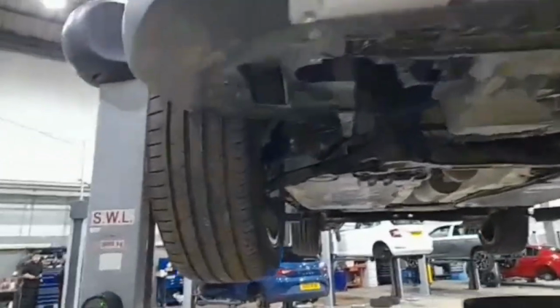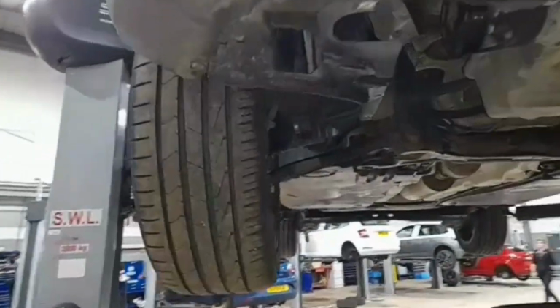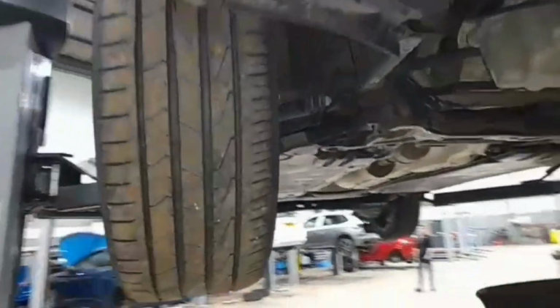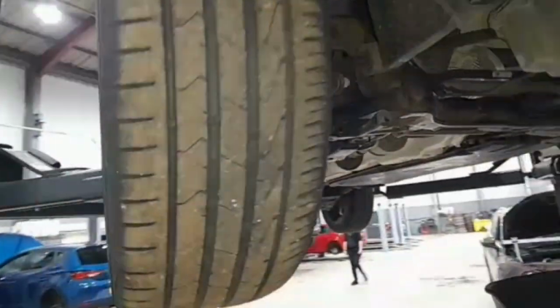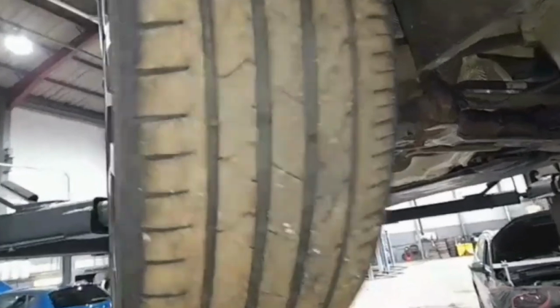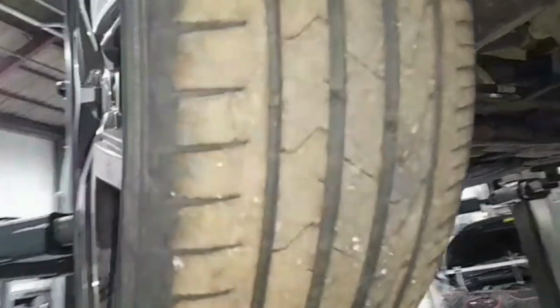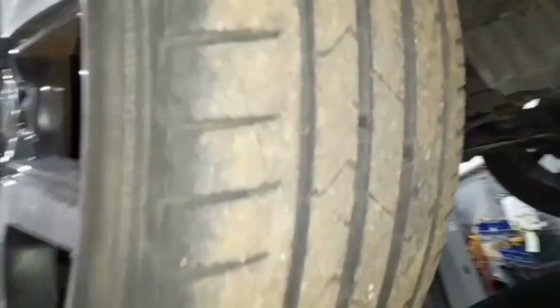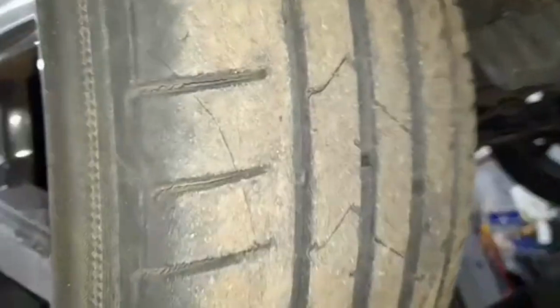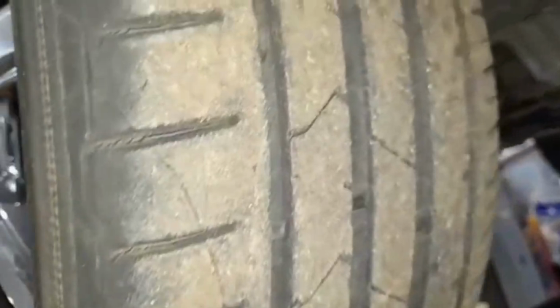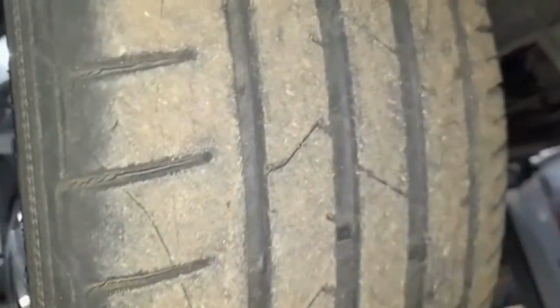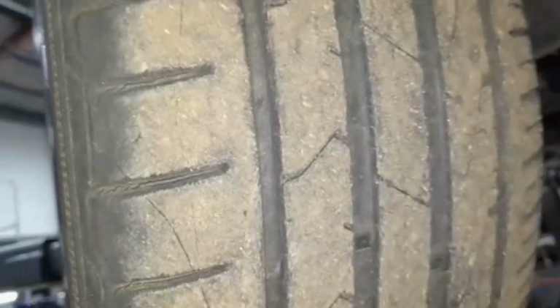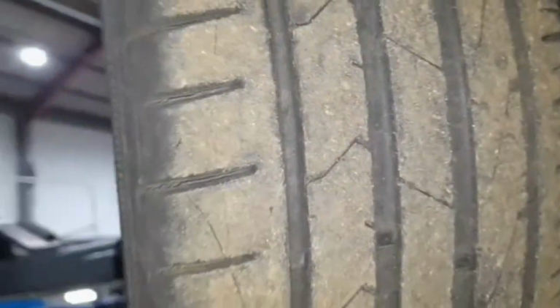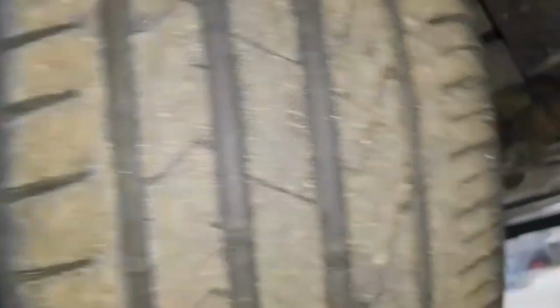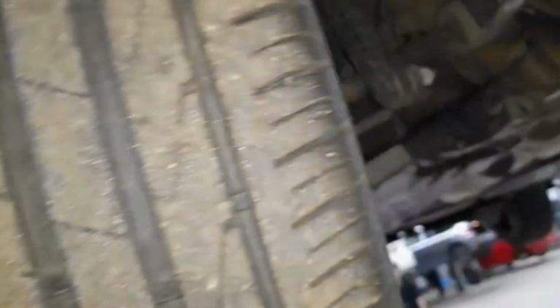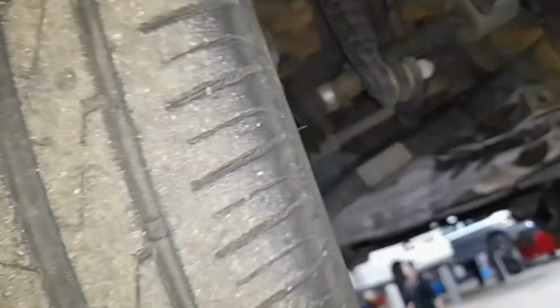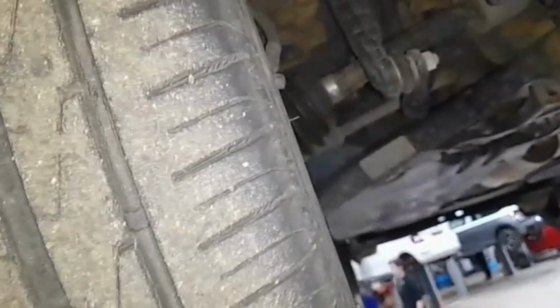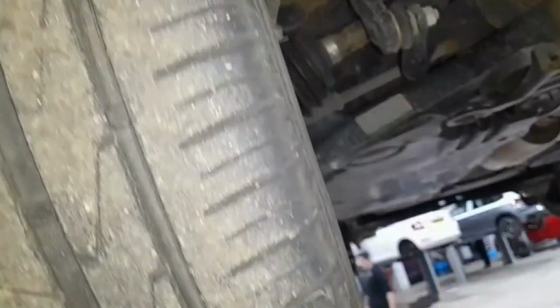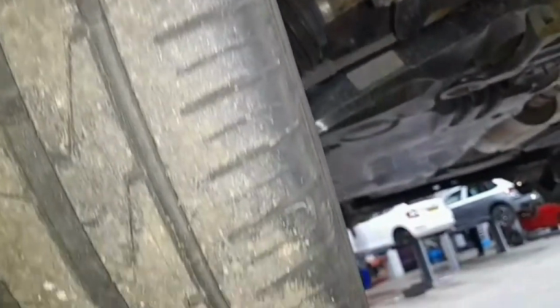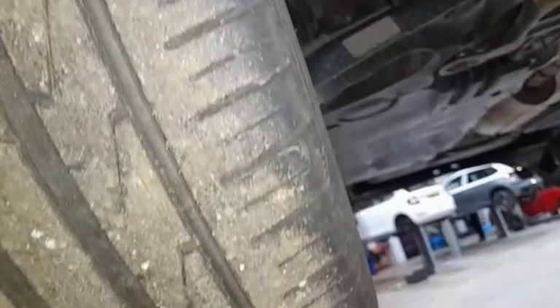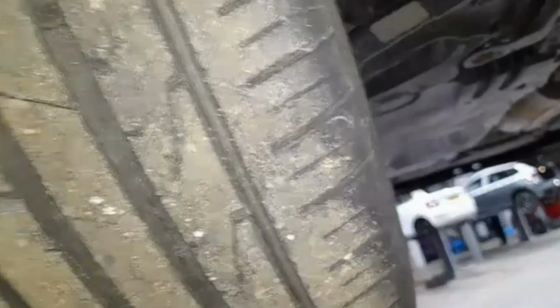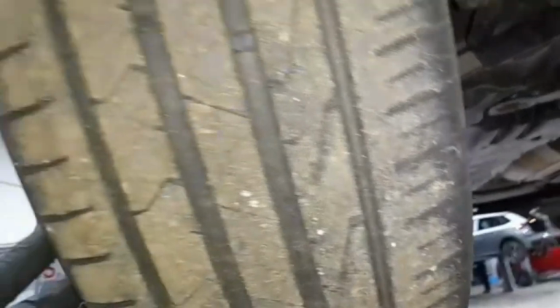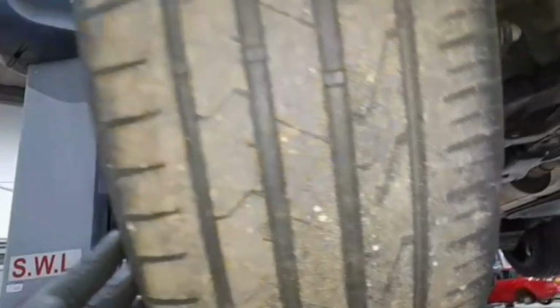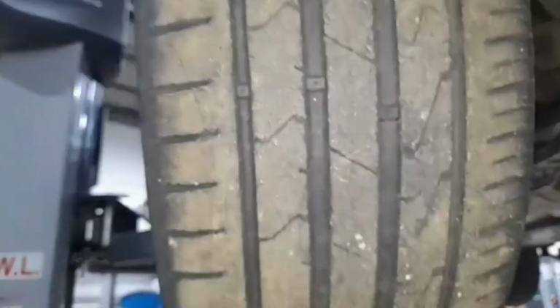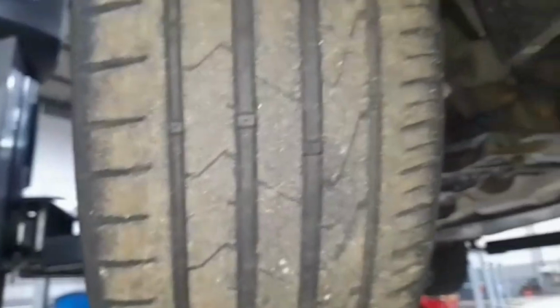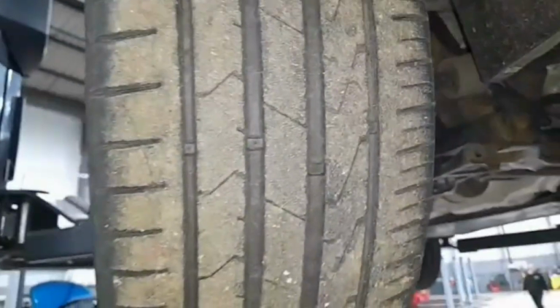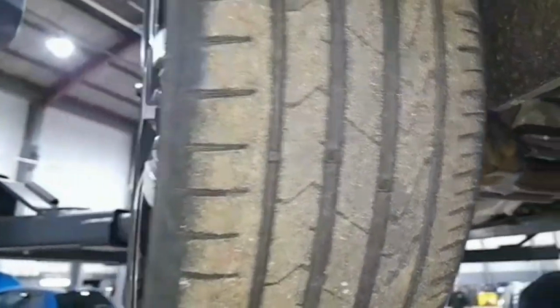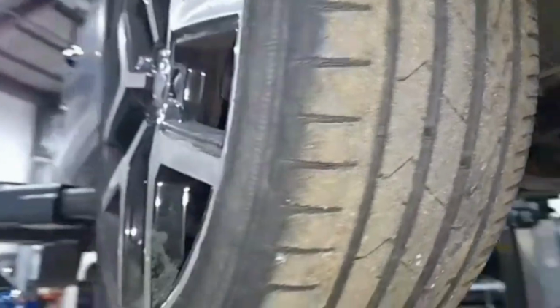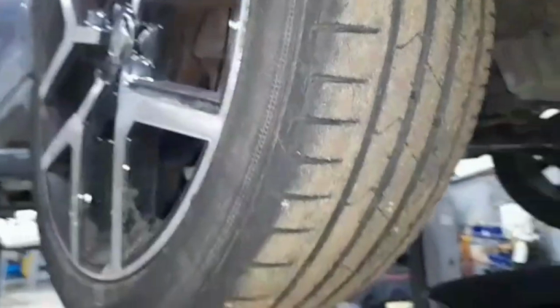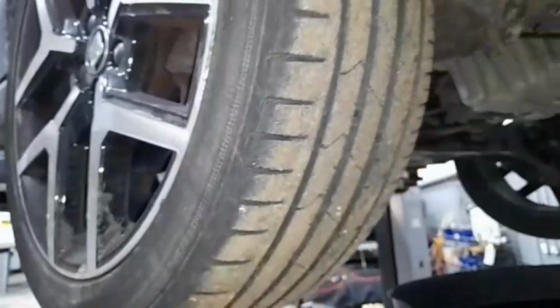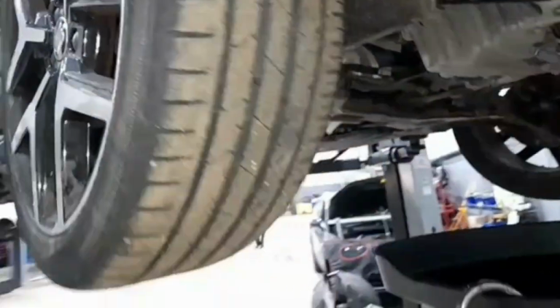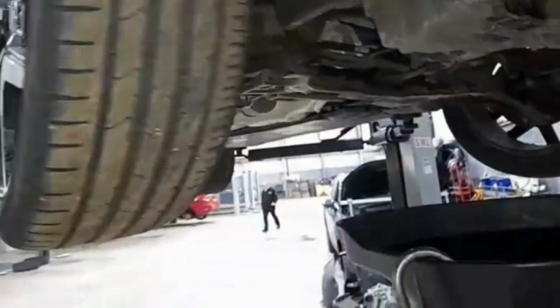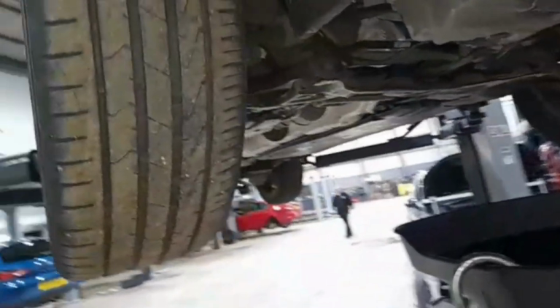The driver's side front is starting to crack in the tread, but the tread itself is still okay, so I recommend a recheck in 3-6 months.